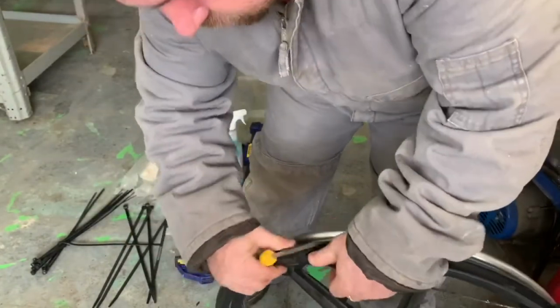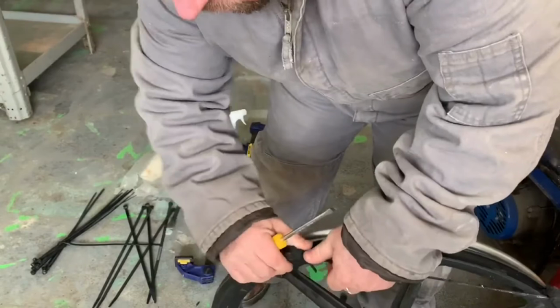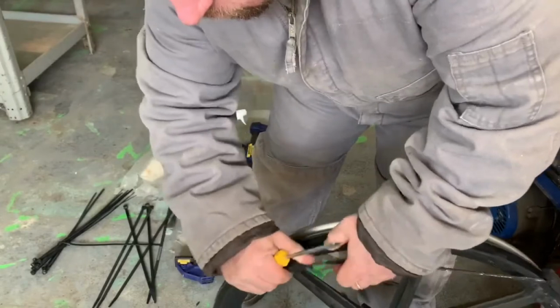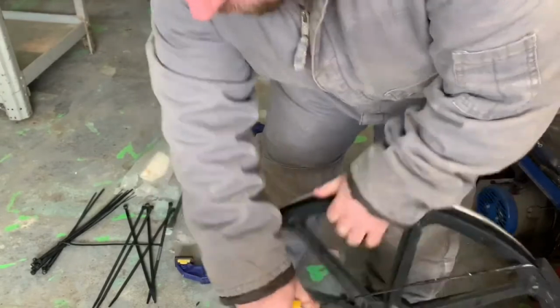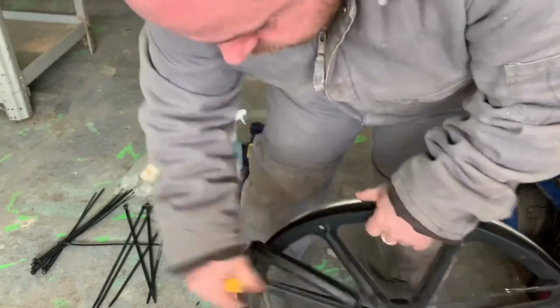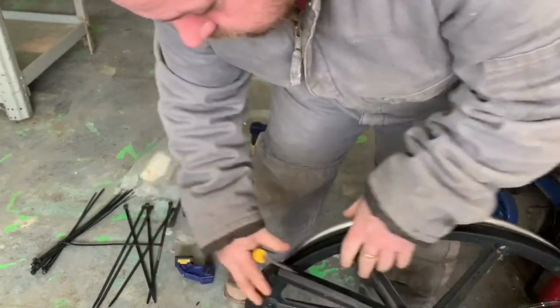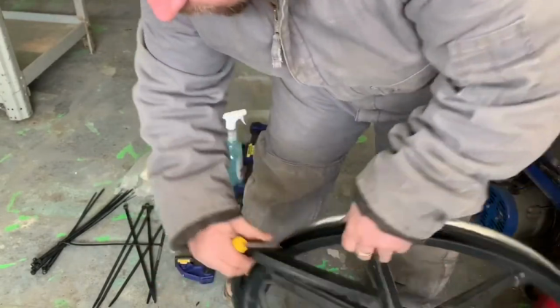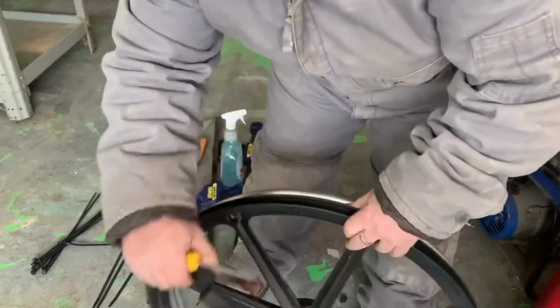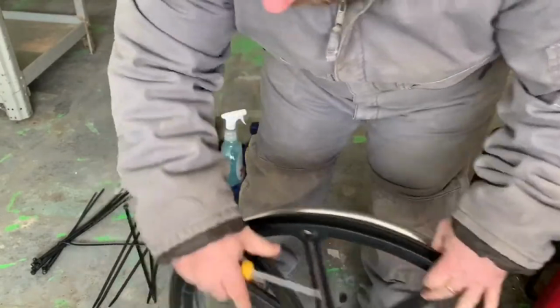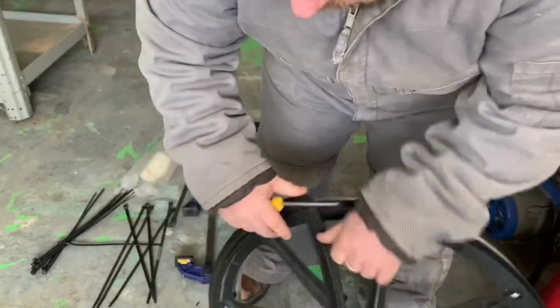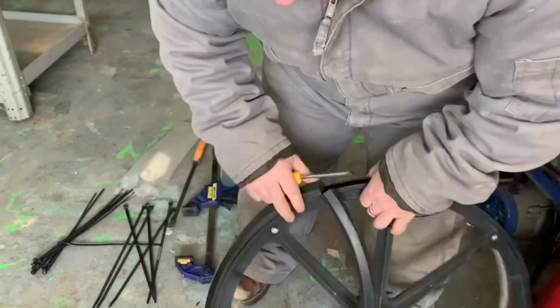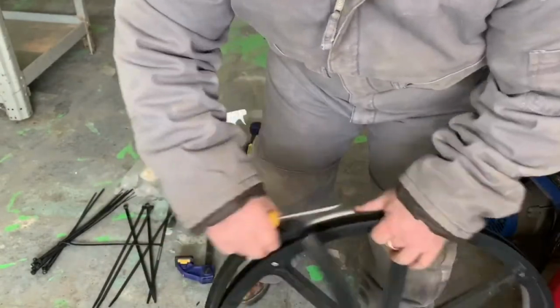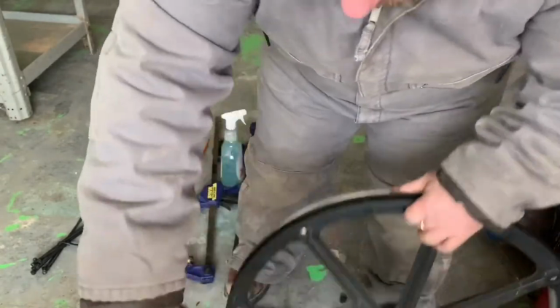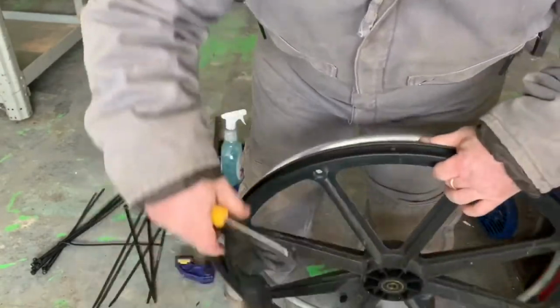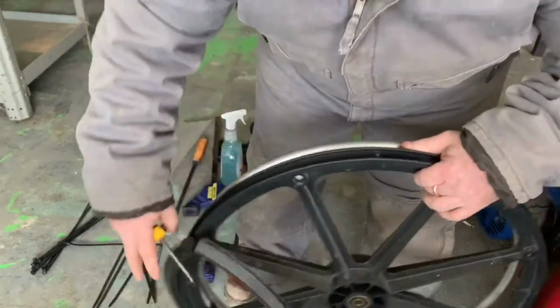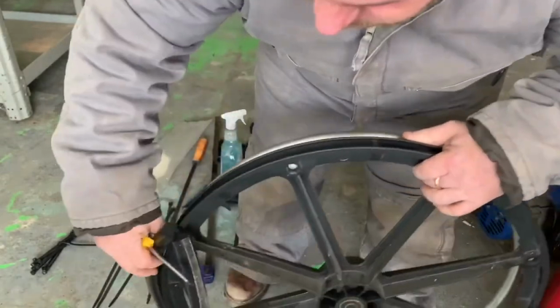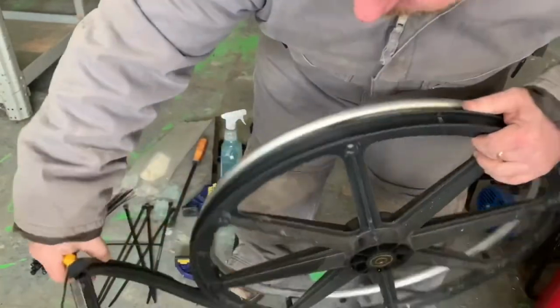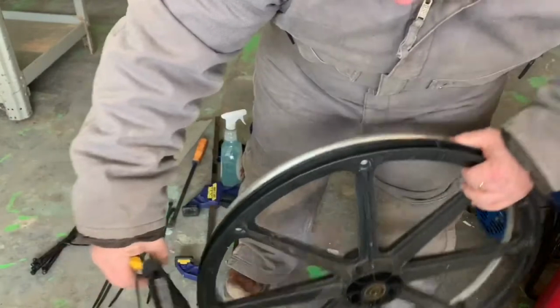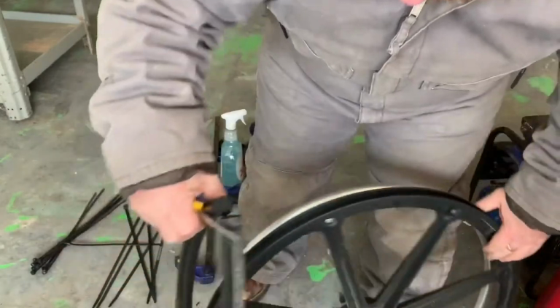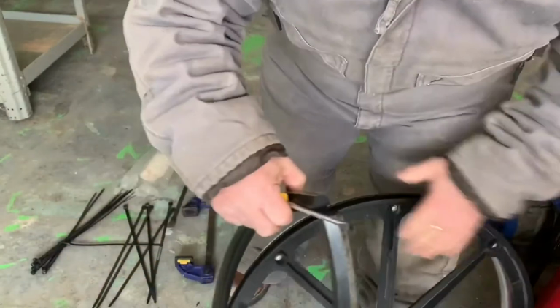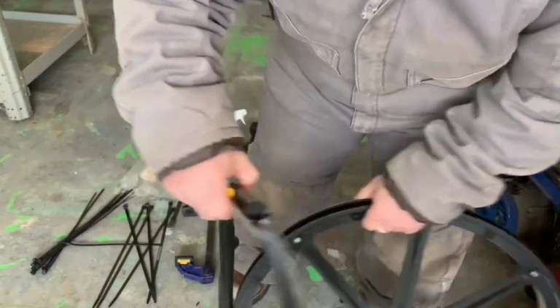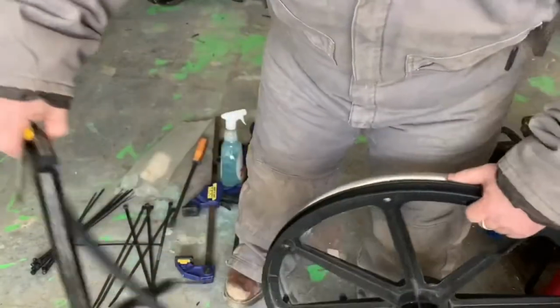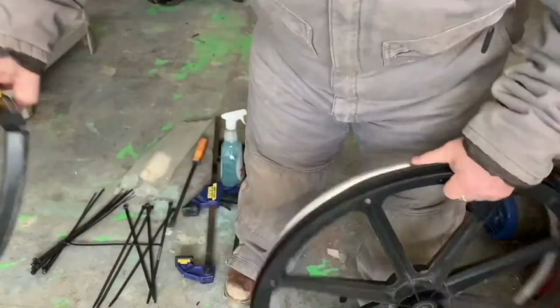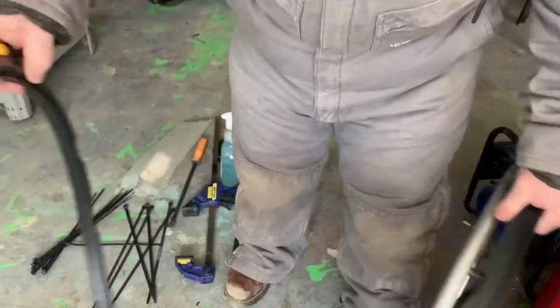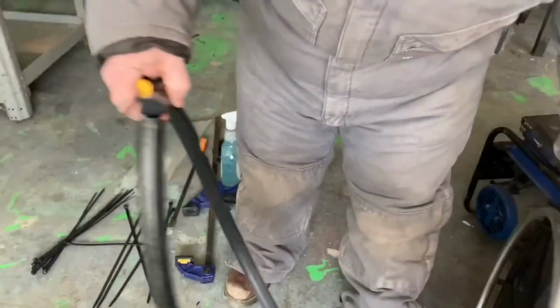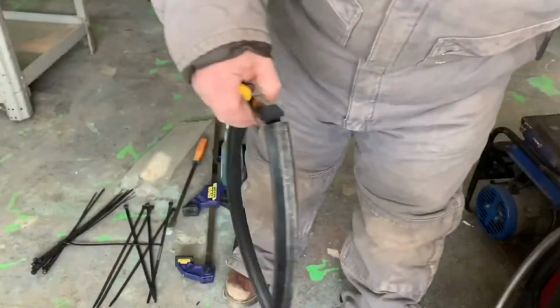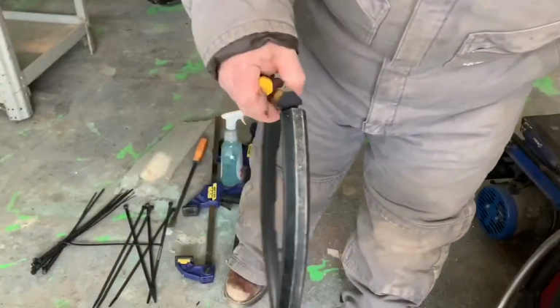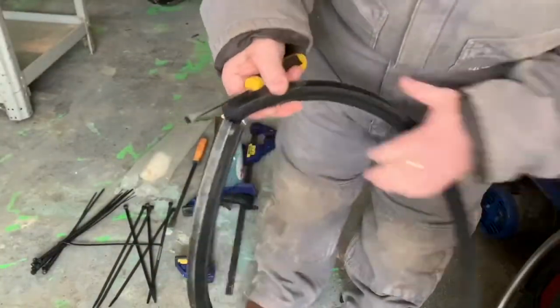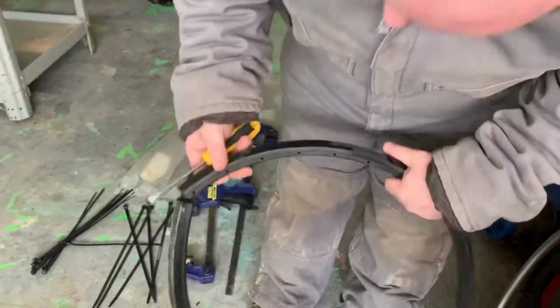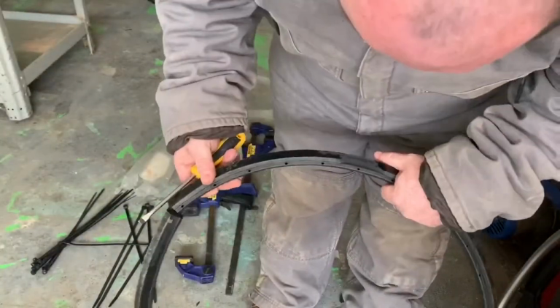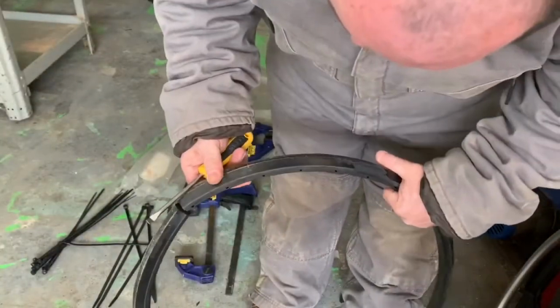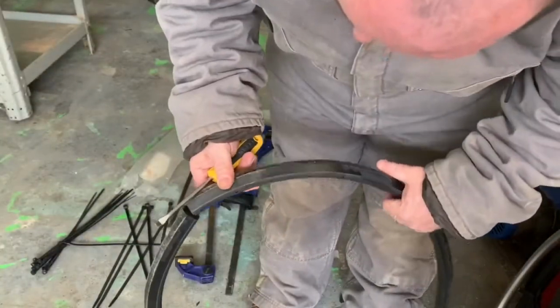Just to avoid any kind of binding or that guard rail getting in the way. If you notice, the tire is off the wheelchair — so of course that's a given.